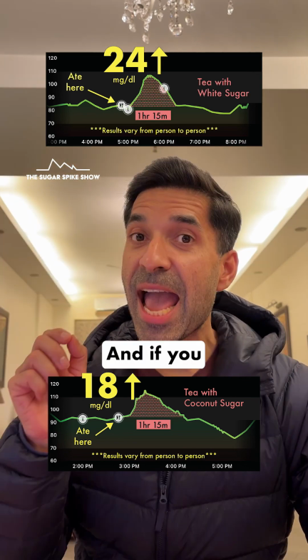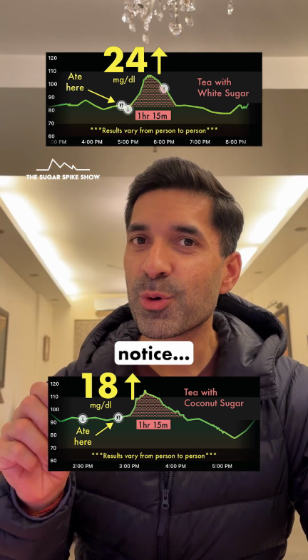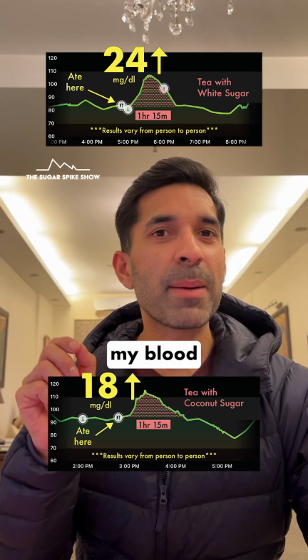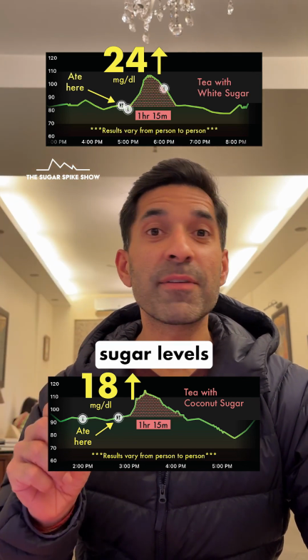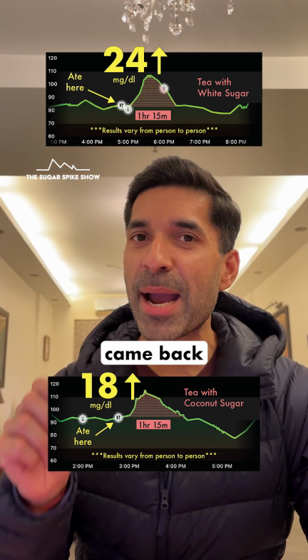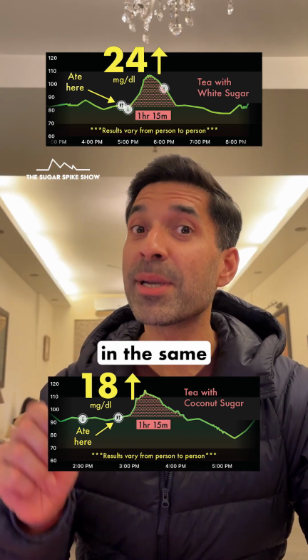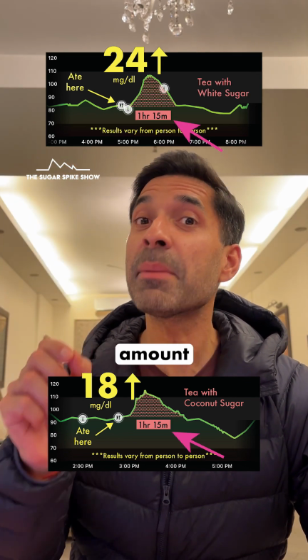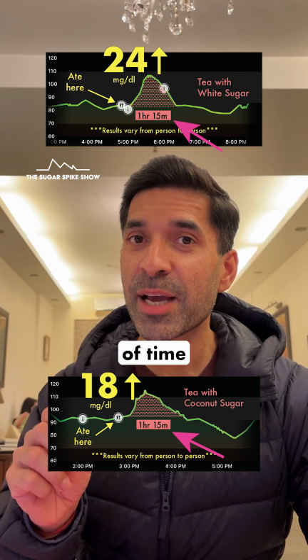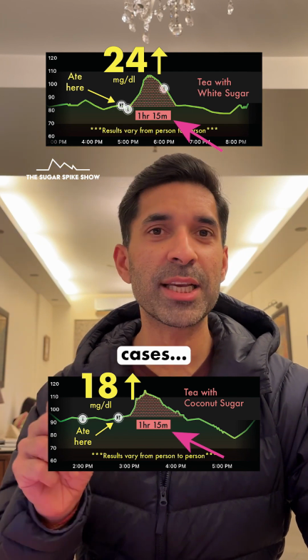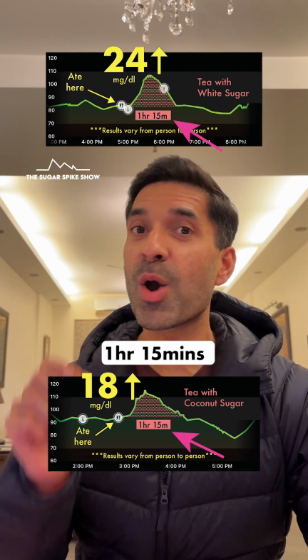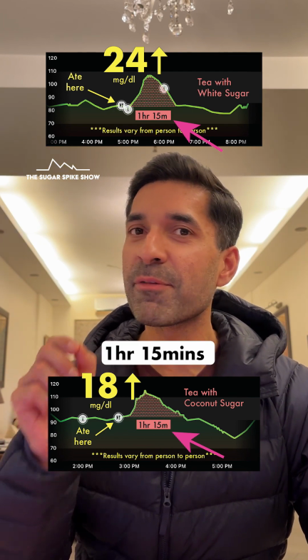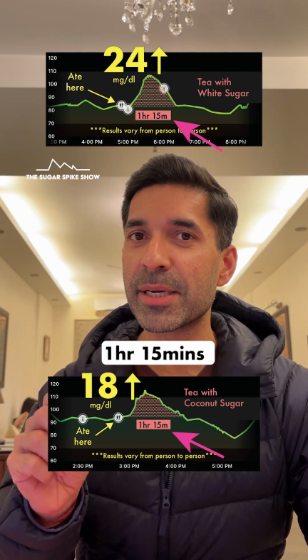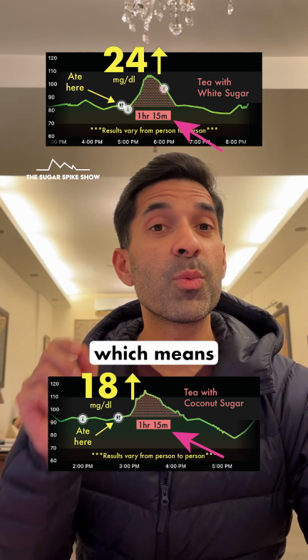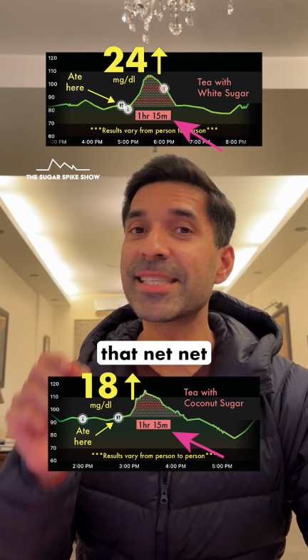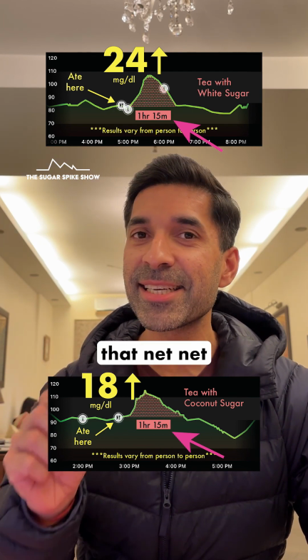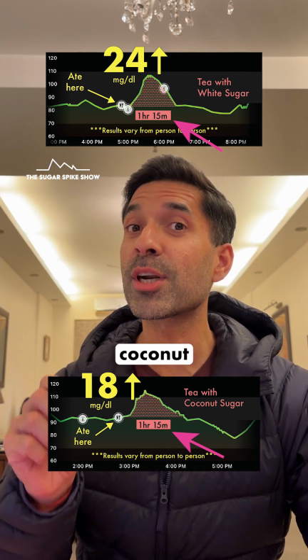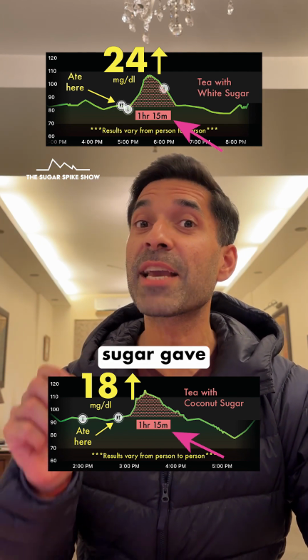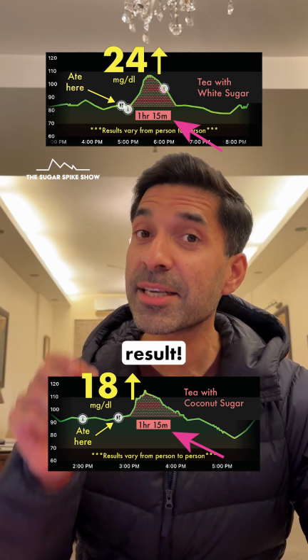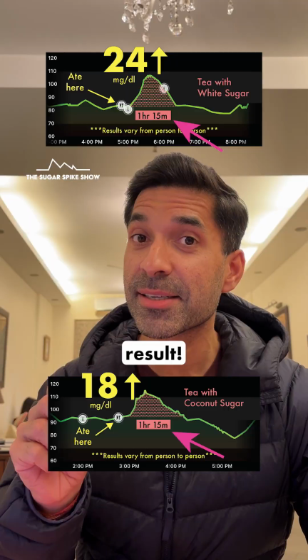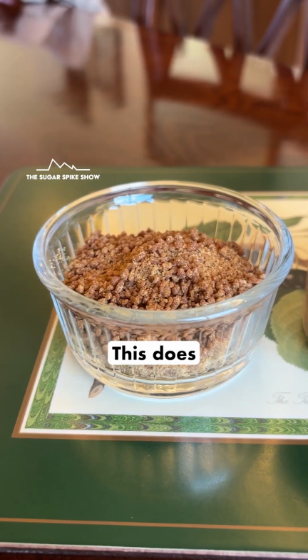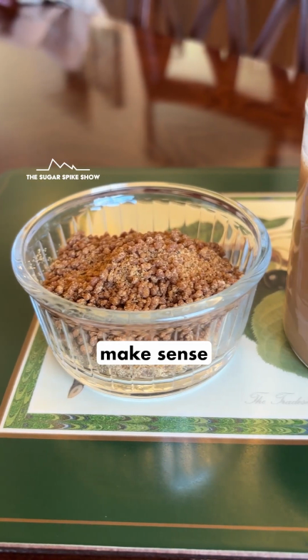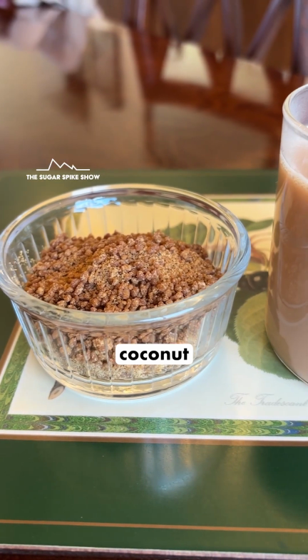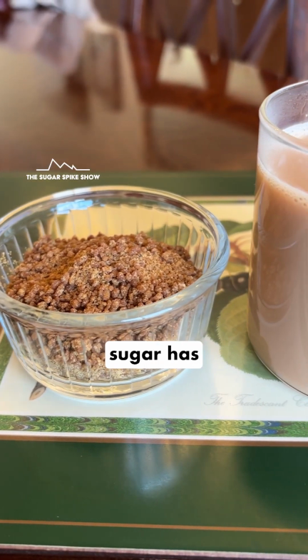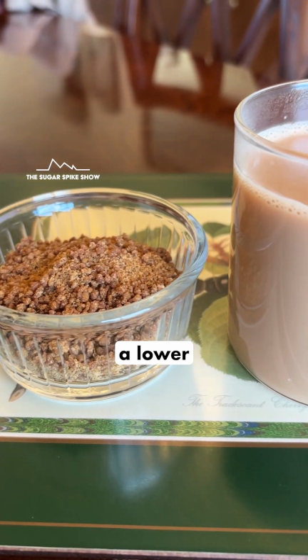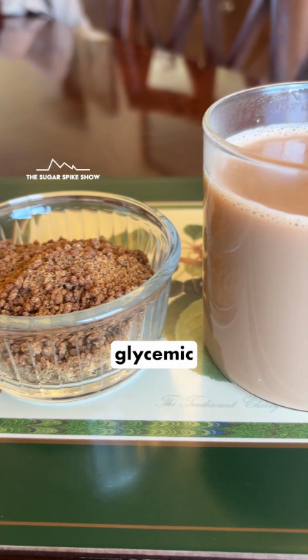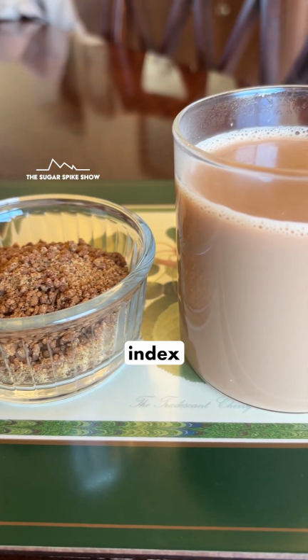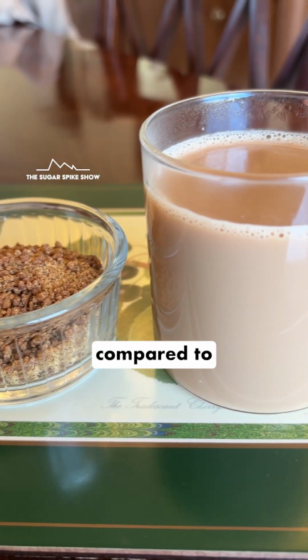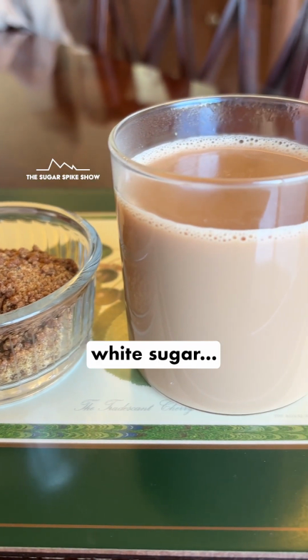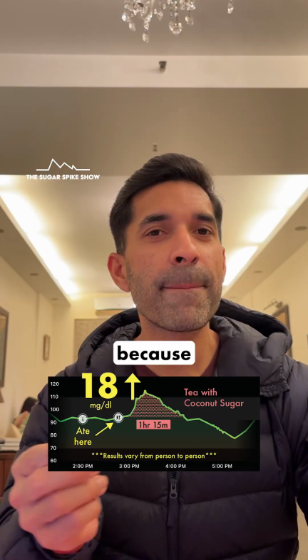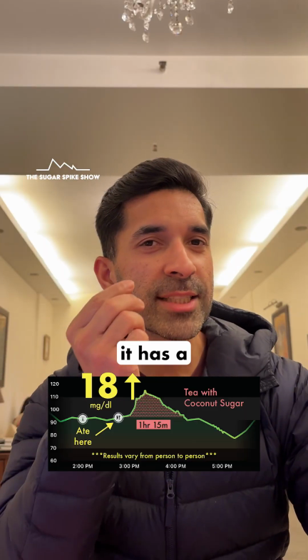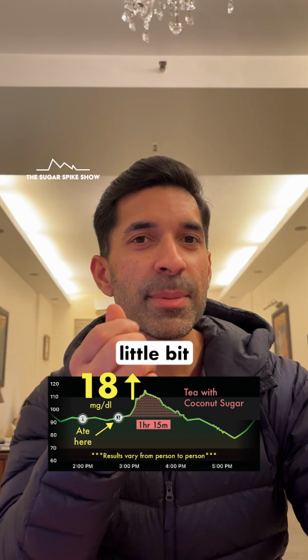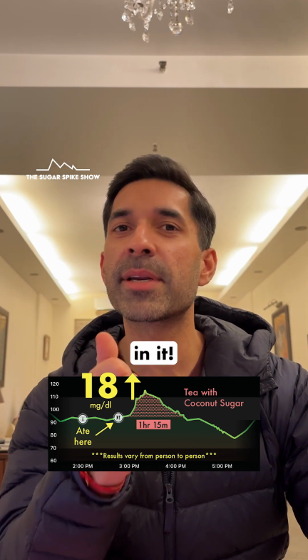My blood sugar levels came back to normal in the same amount of time in both cases — 1 hour, 15 minutes. Which means that net-net, coconut sugar gave a better result. This does make sense because coconut sugar has a lower glycemic index compared to white sugar, because it has a little bit of fiber in it.